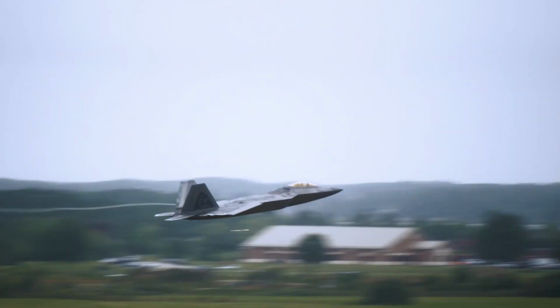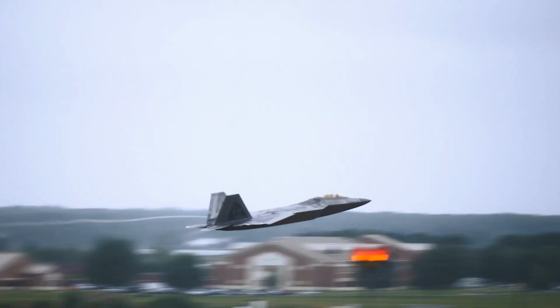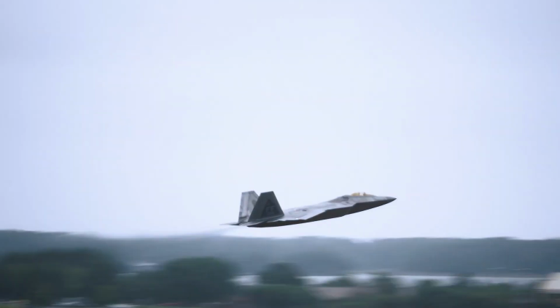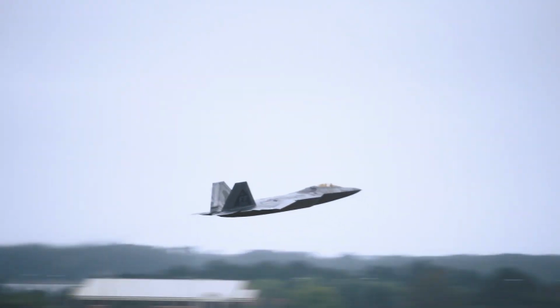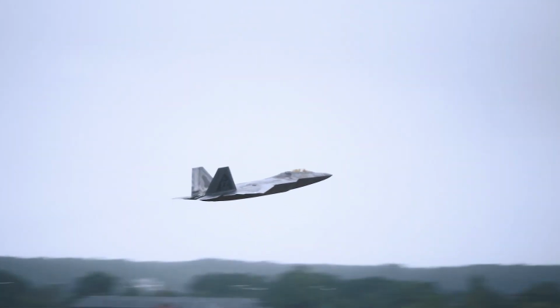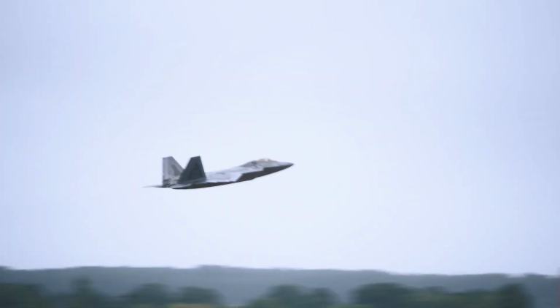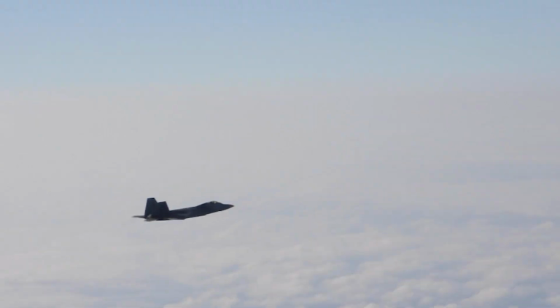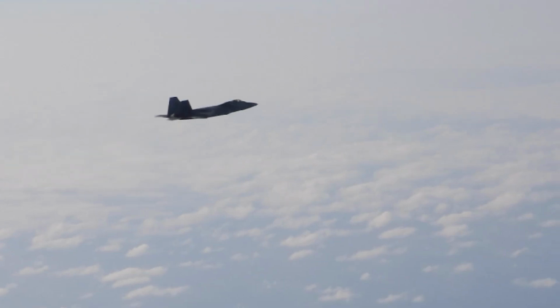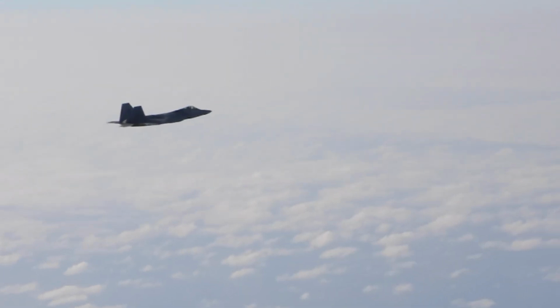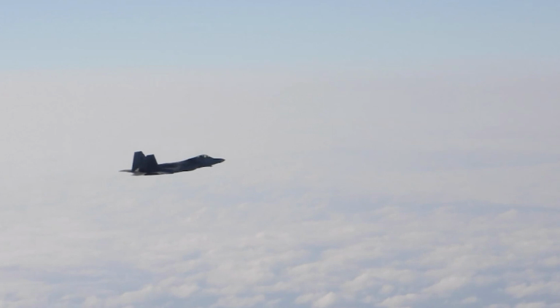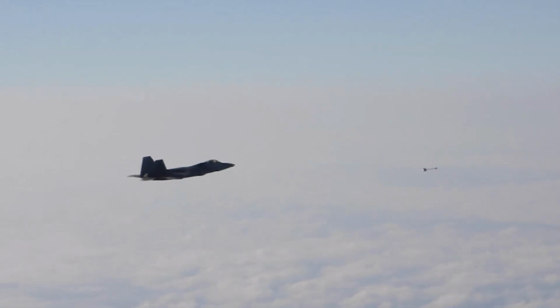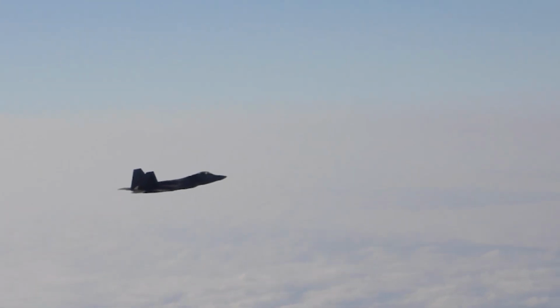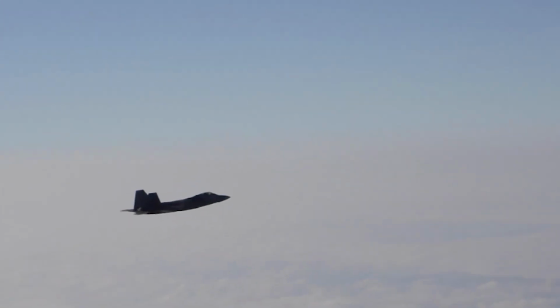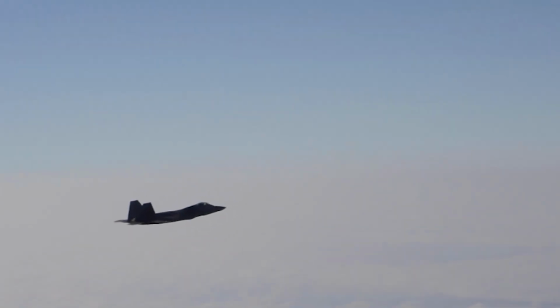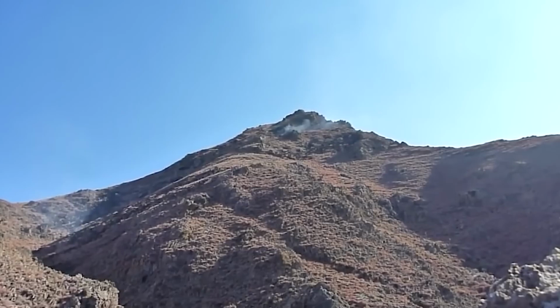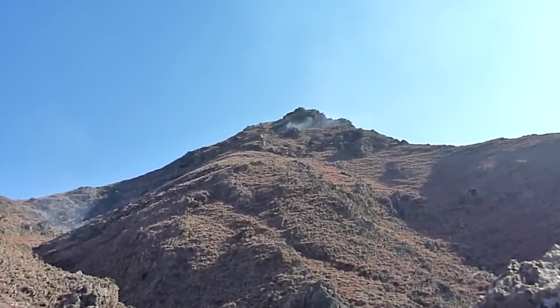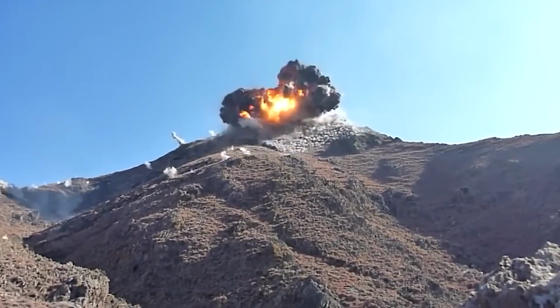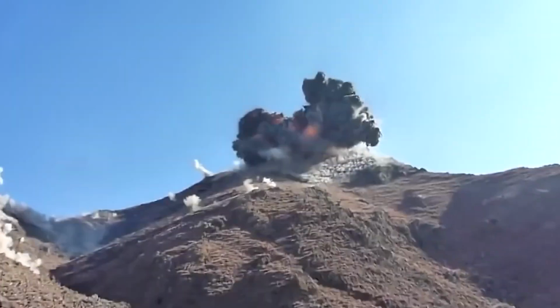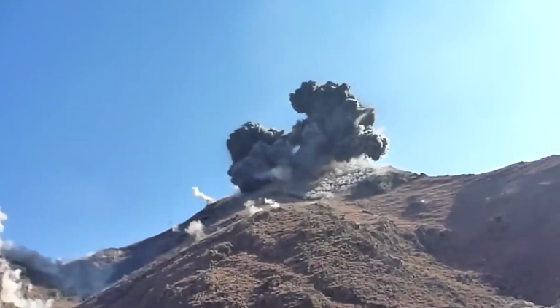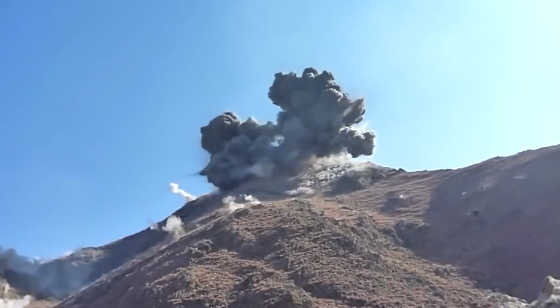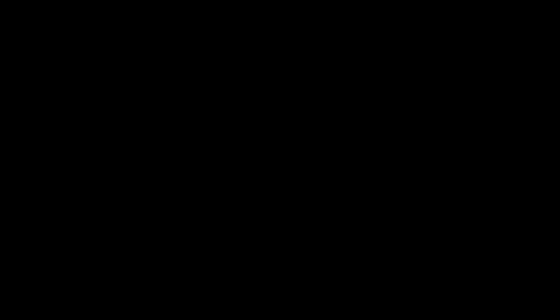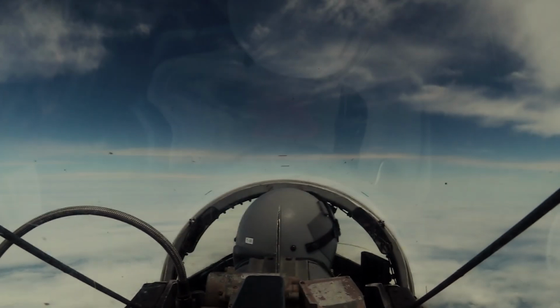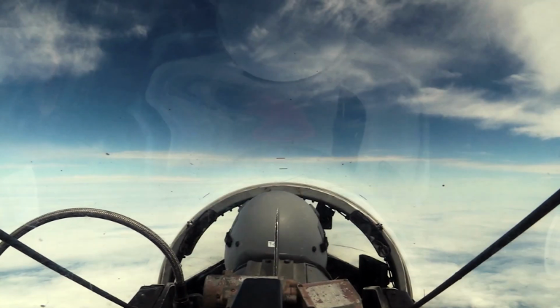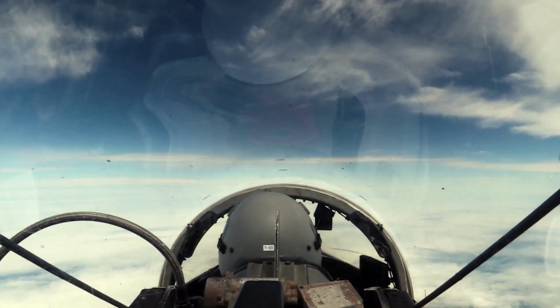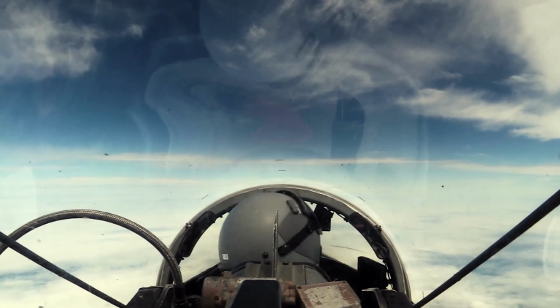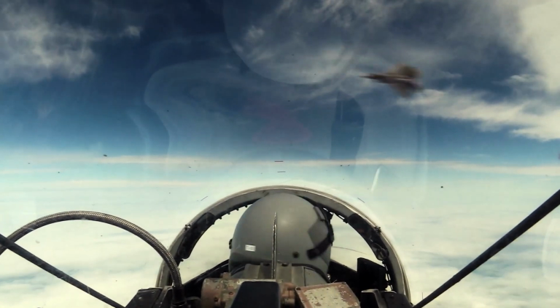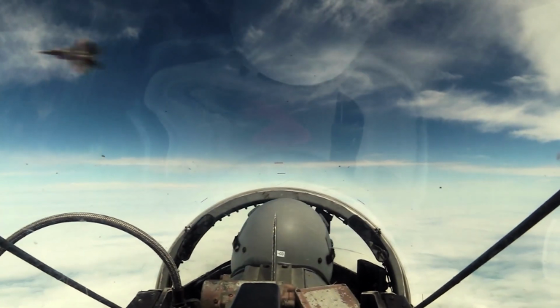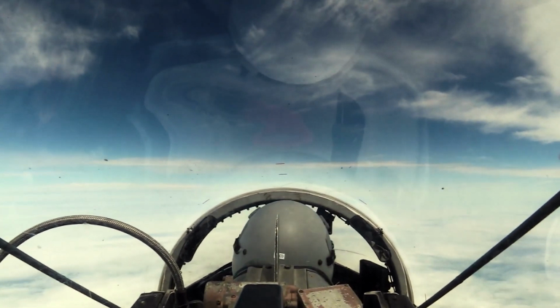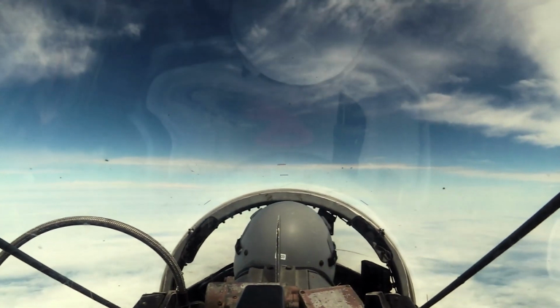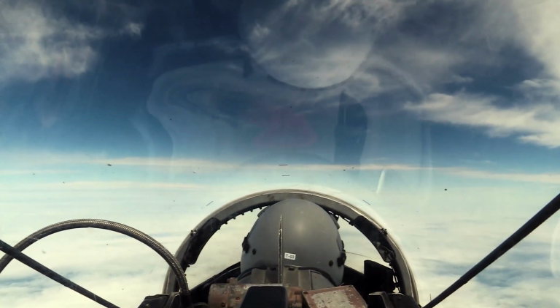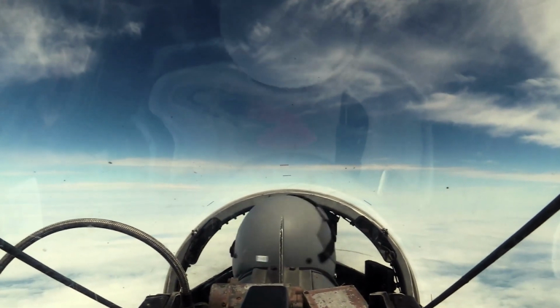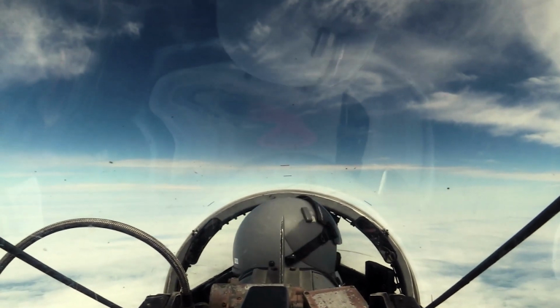As a stealth air superiority fighter, the F-22 is equipped with a combination of air-to-air and air-to-ground missiles, tailored for its role in securing control of the airspace and engaging ground targets when necessary.